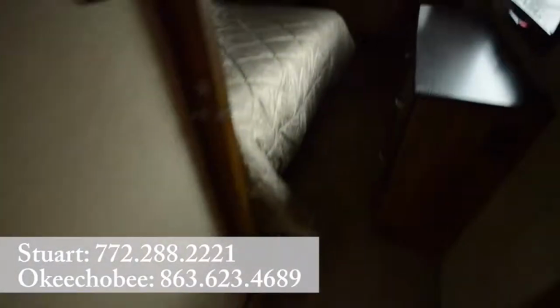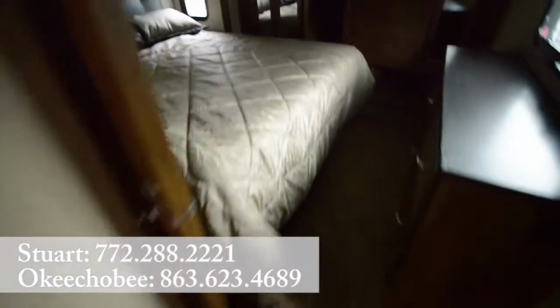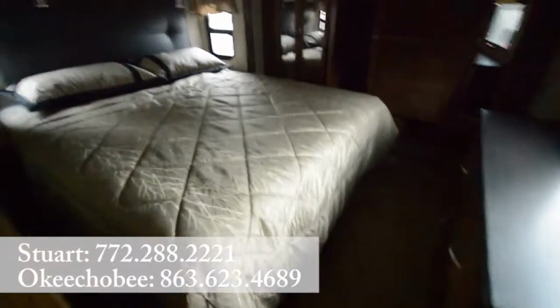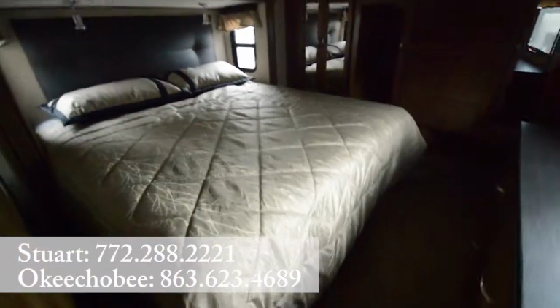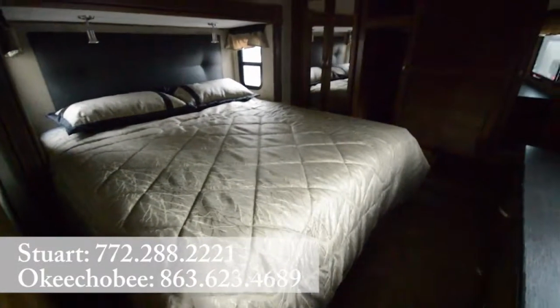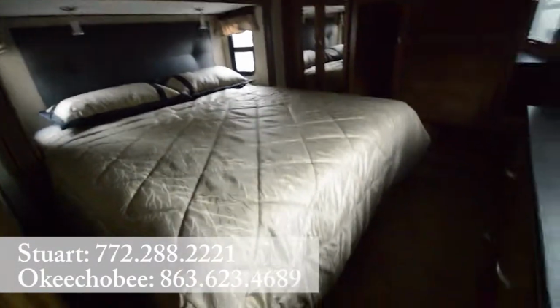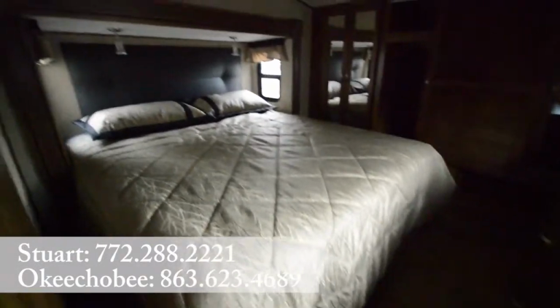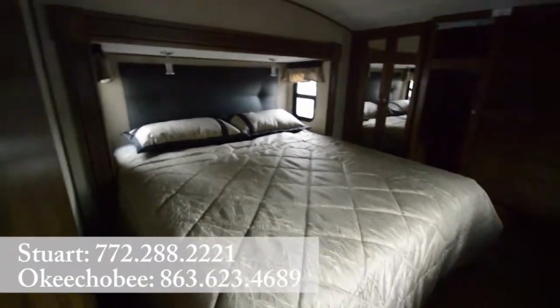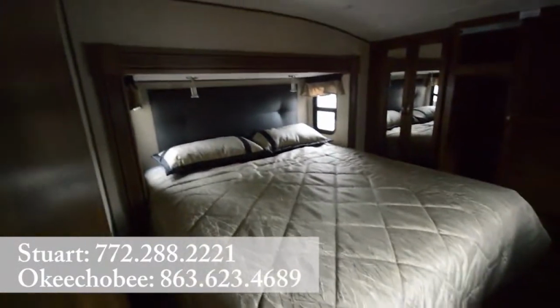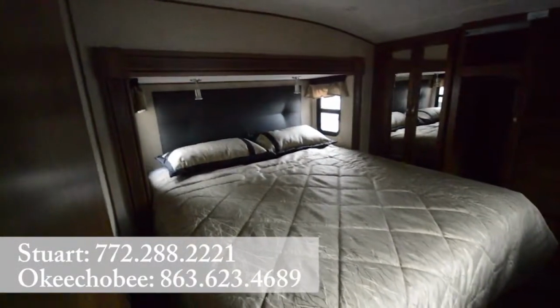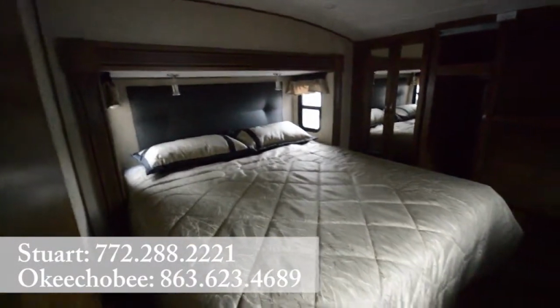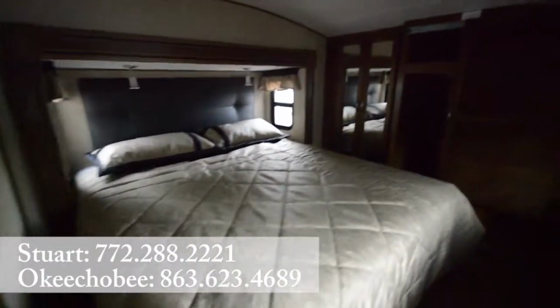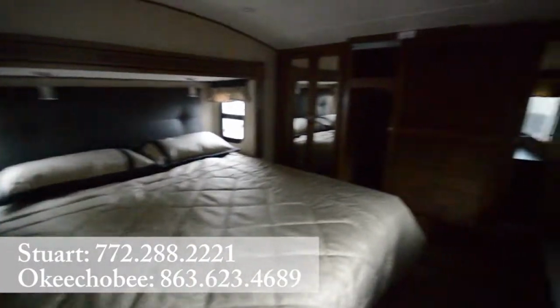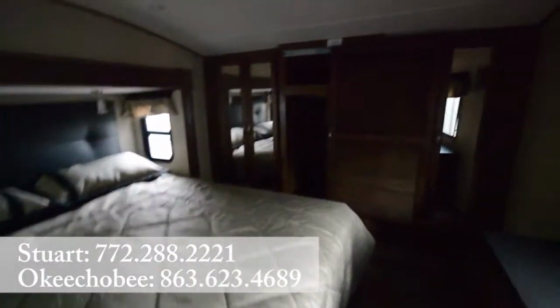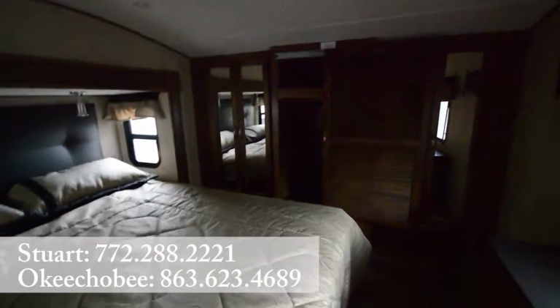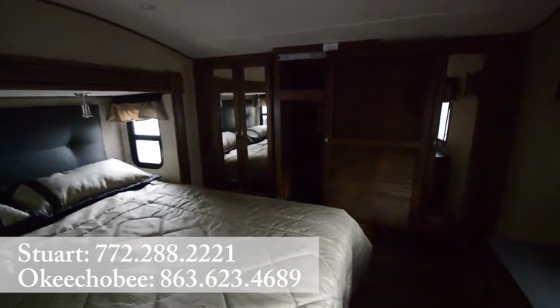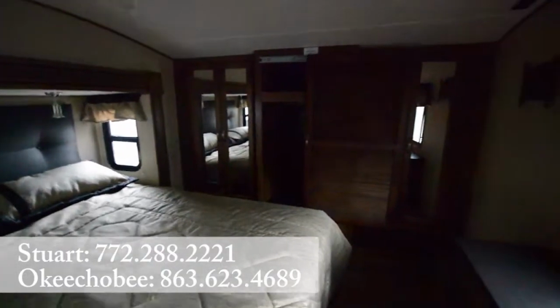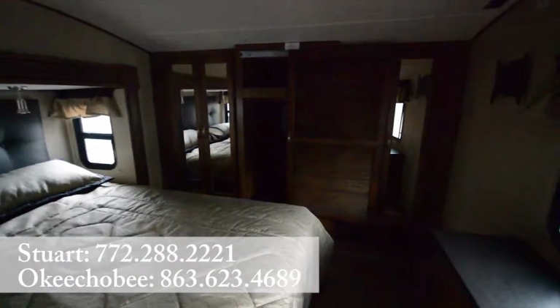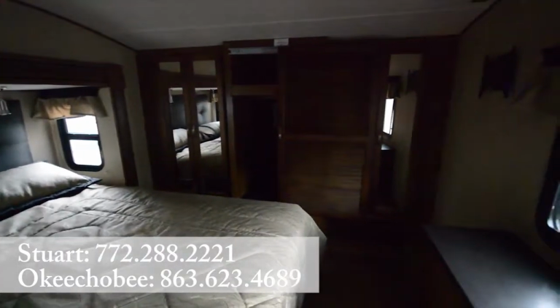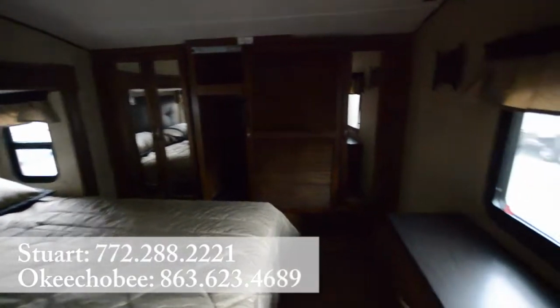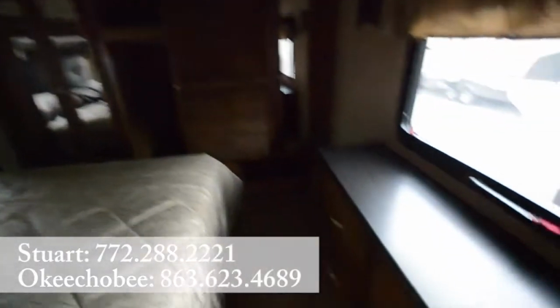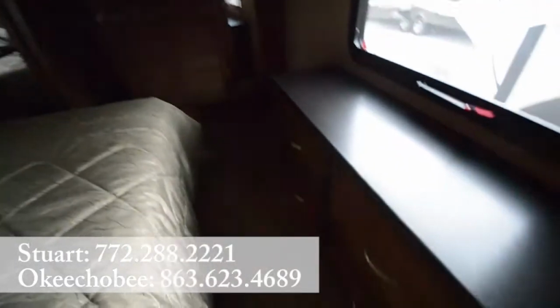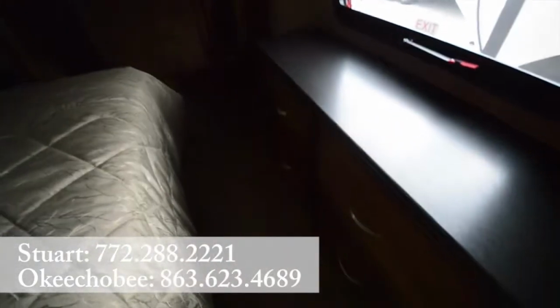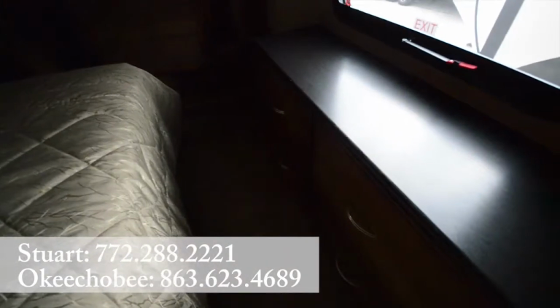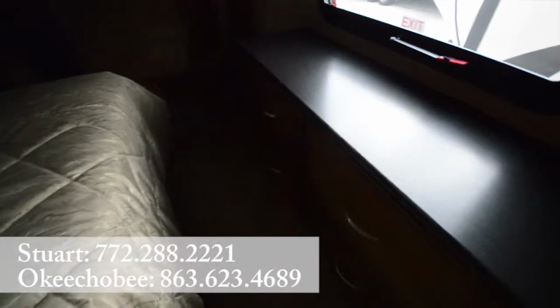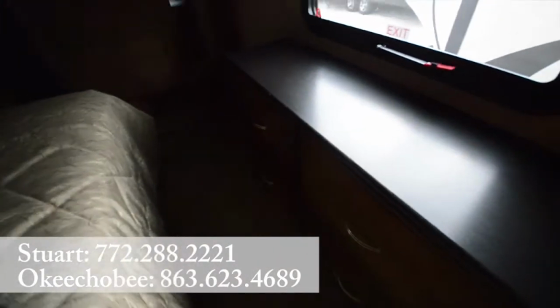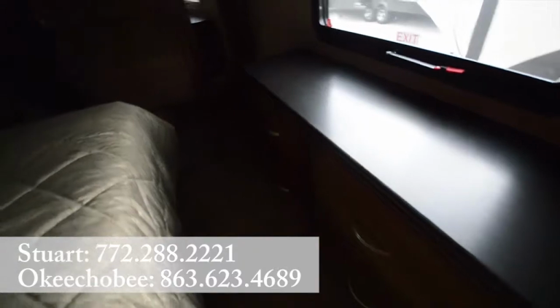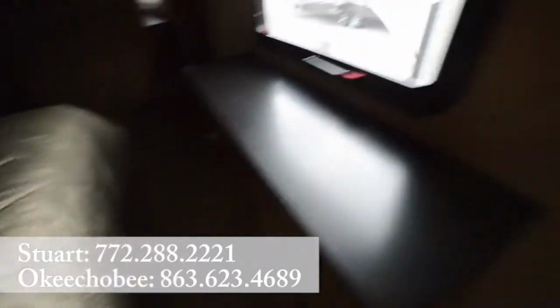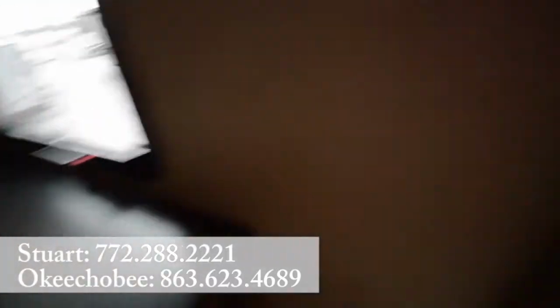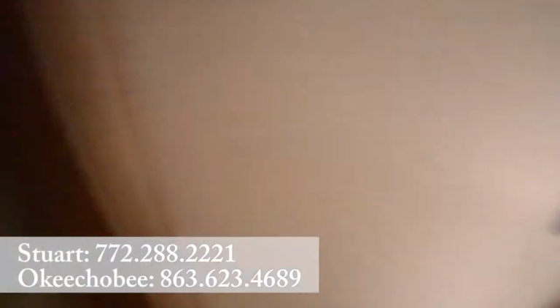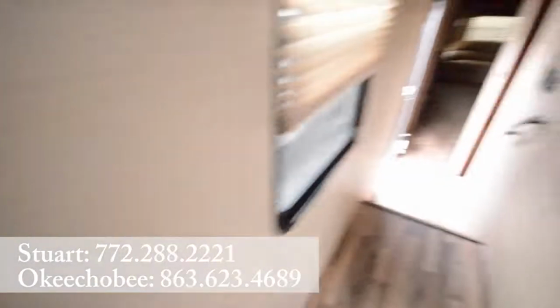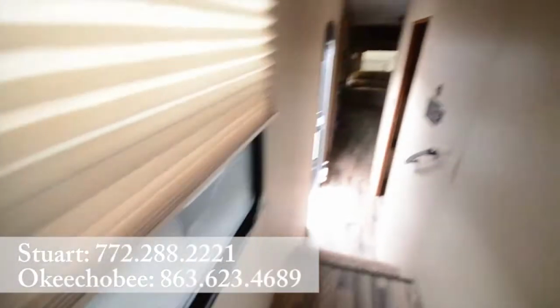All right, and the bedroom. It's actually a king-size bed in here — really great. It's prepped for washer and dryer, of course, and there's extra space there as well.